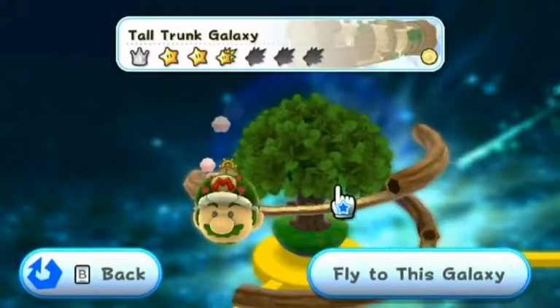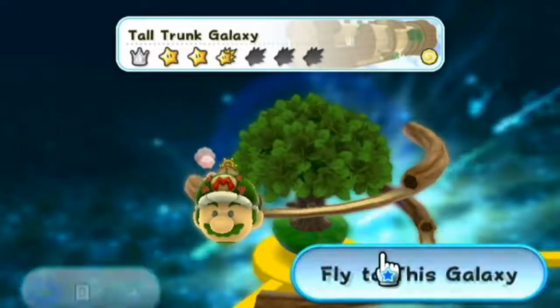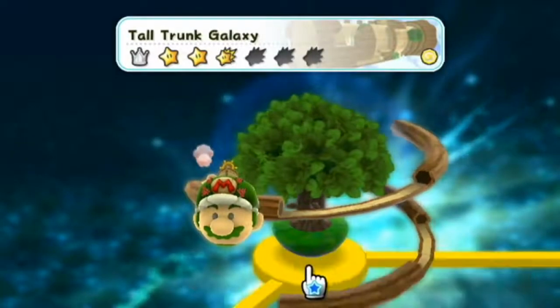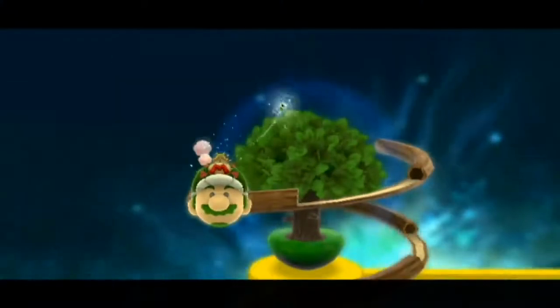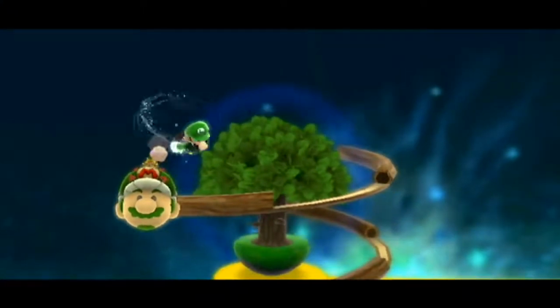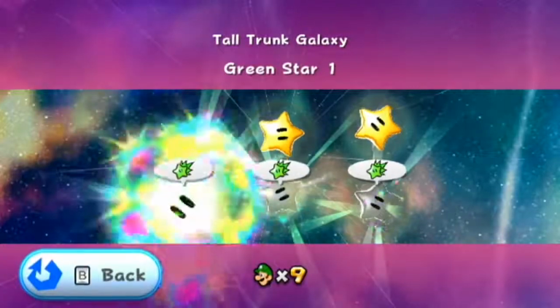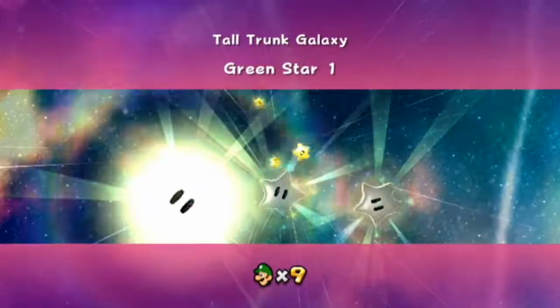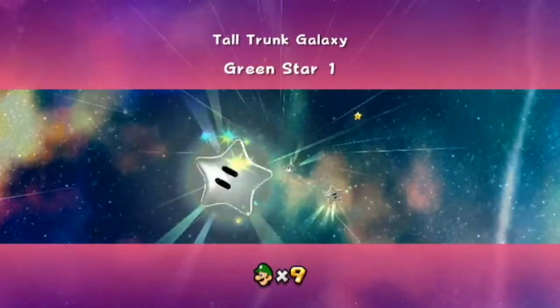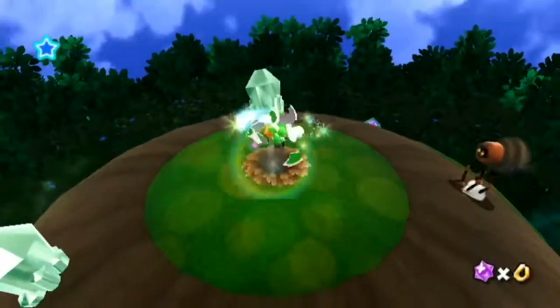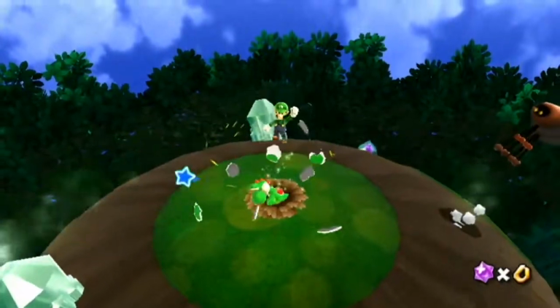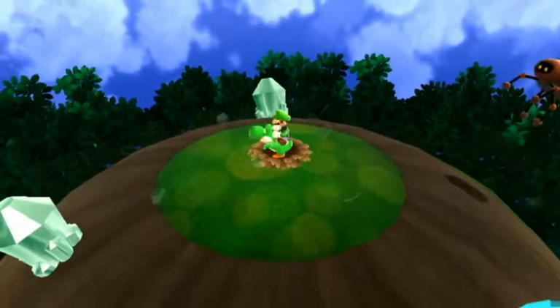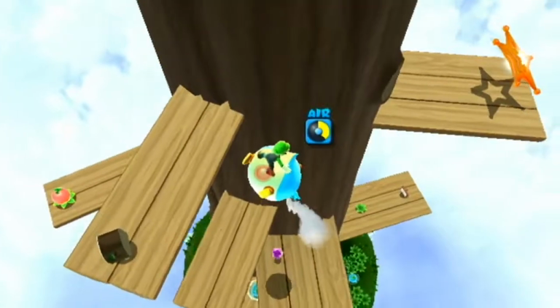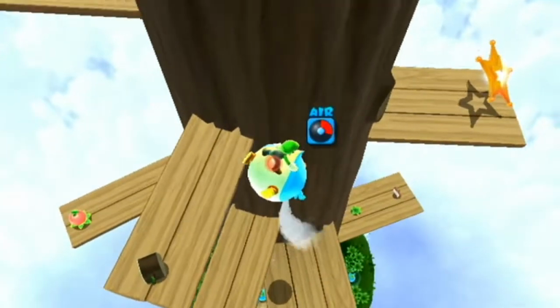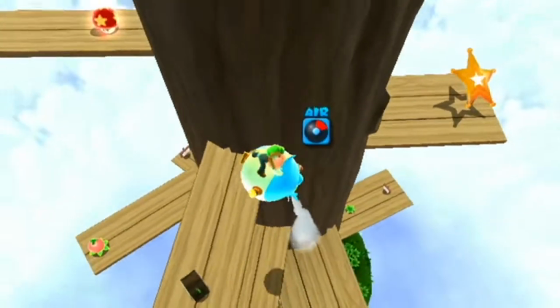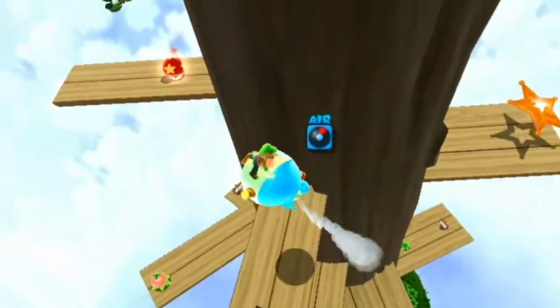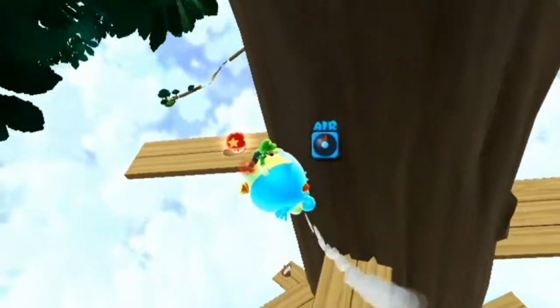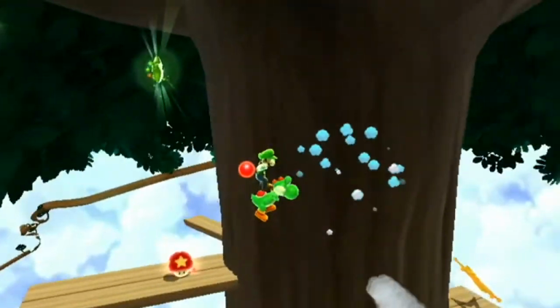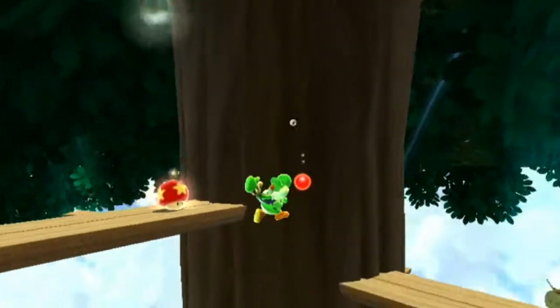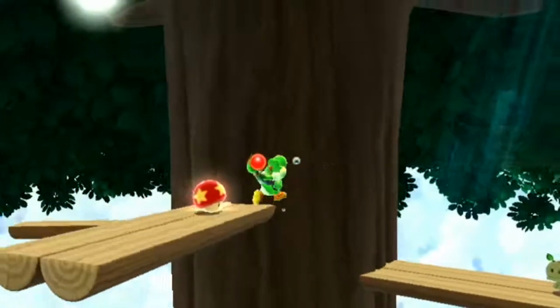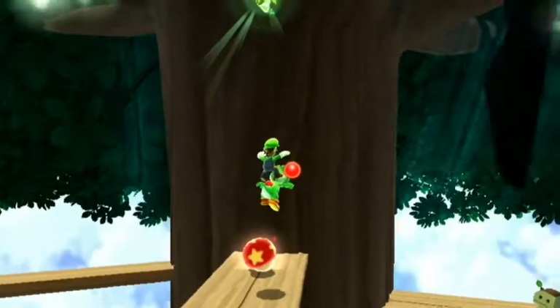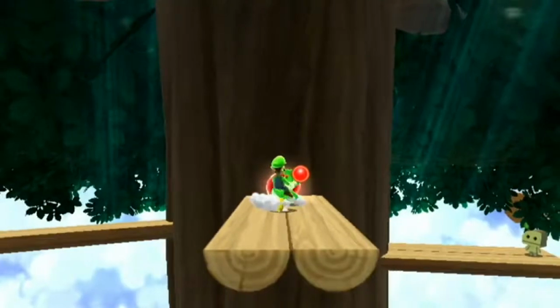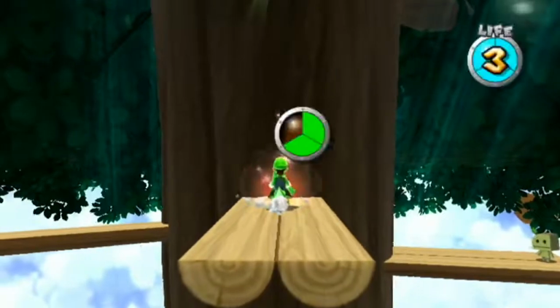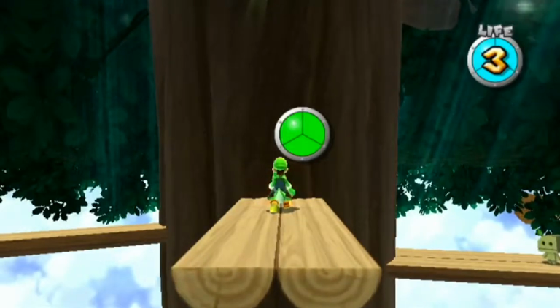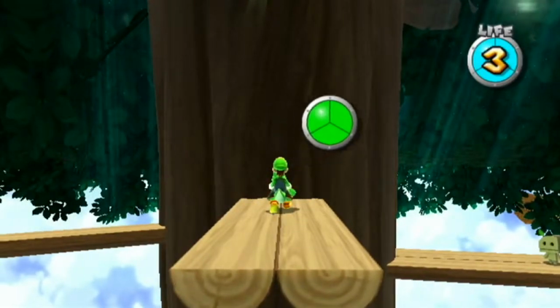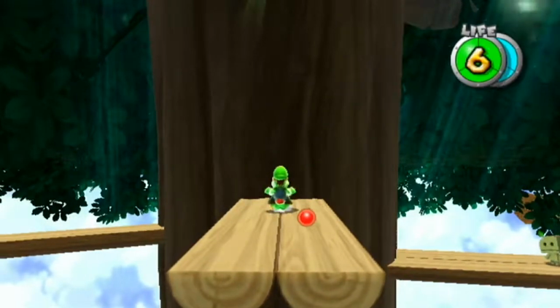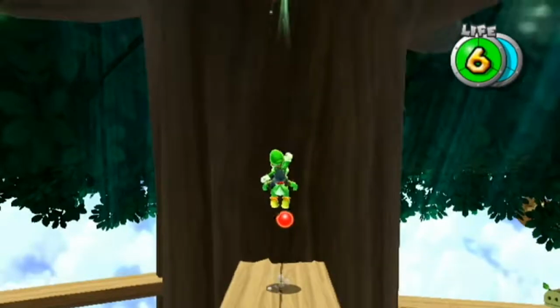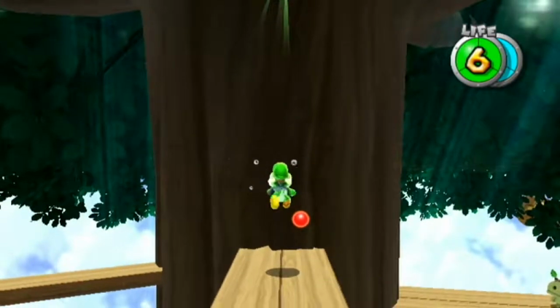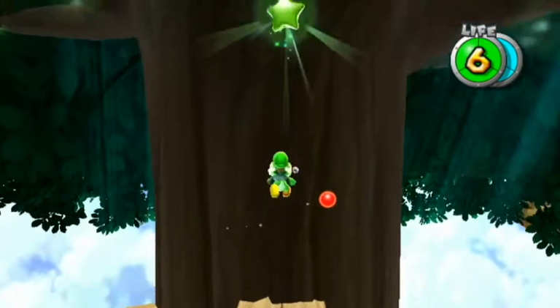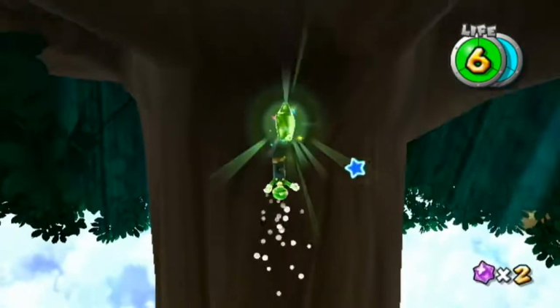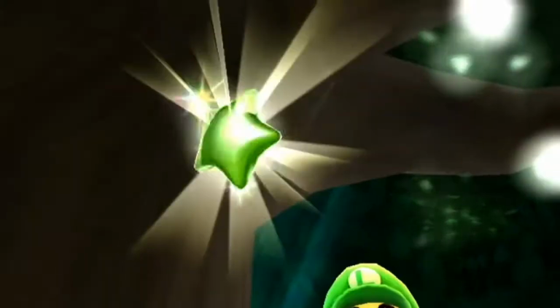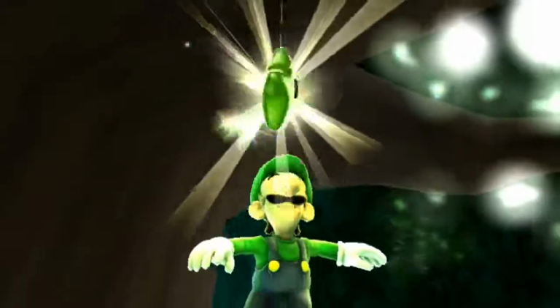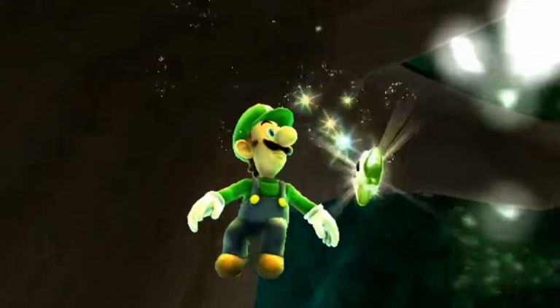Now onto World 3 with the Tall Trunk Galaxy. Star number one. Collect Yoshi and make your way to the top of the tree to the opposite side of the launch star, flutter jump up, and then ditch Yoshi to get the first star.